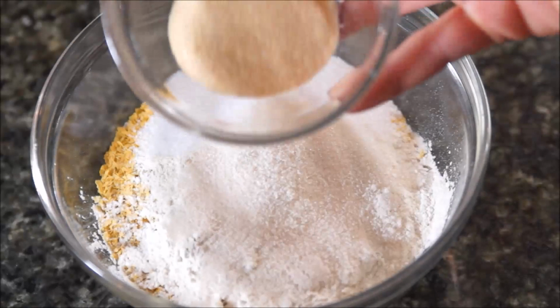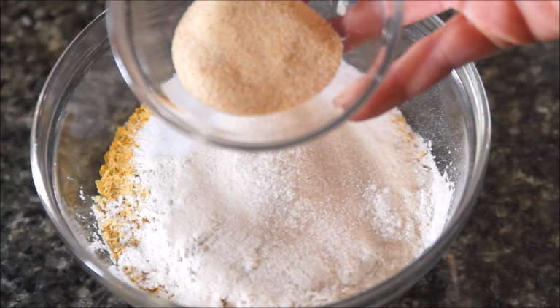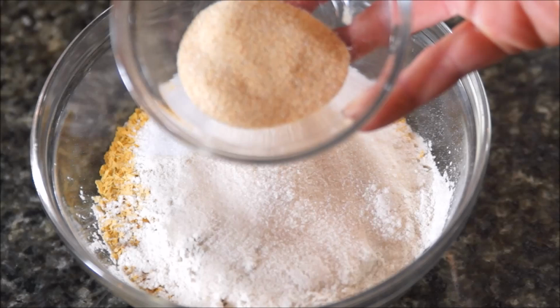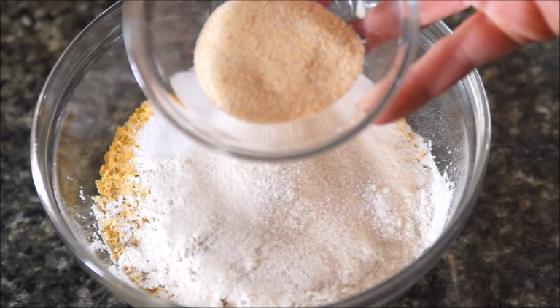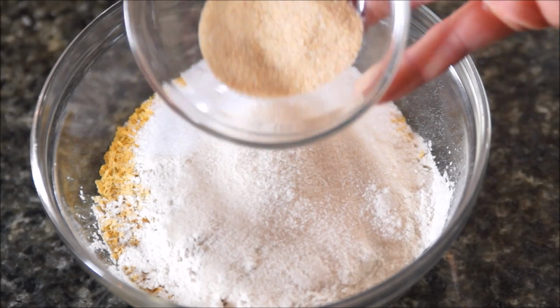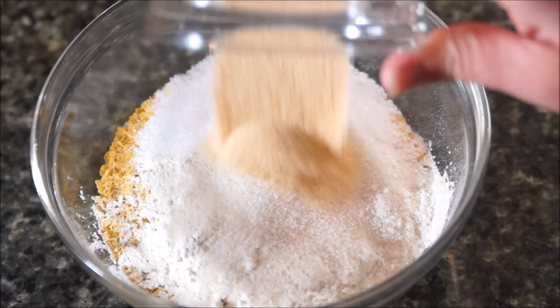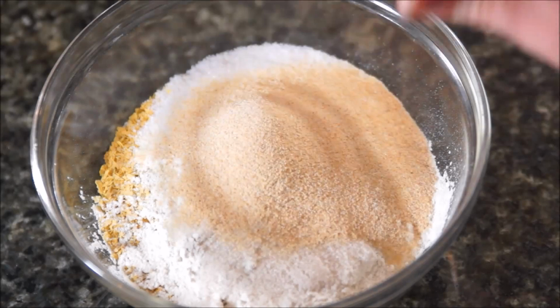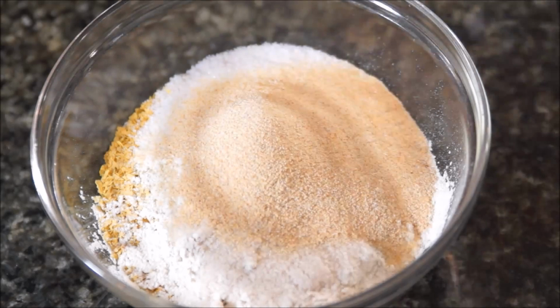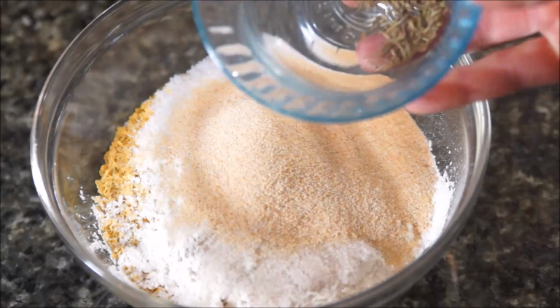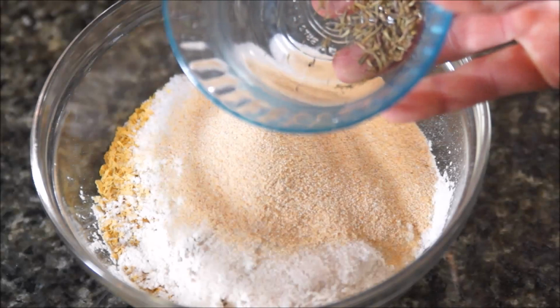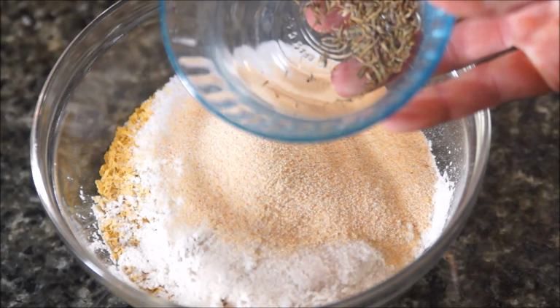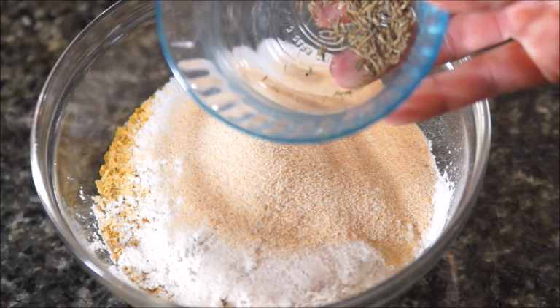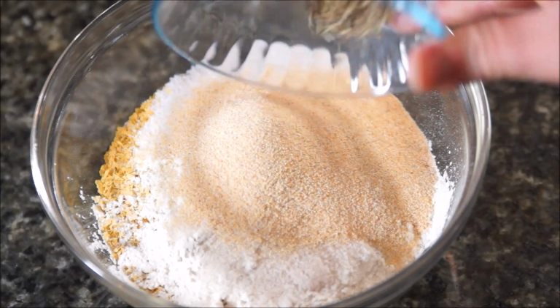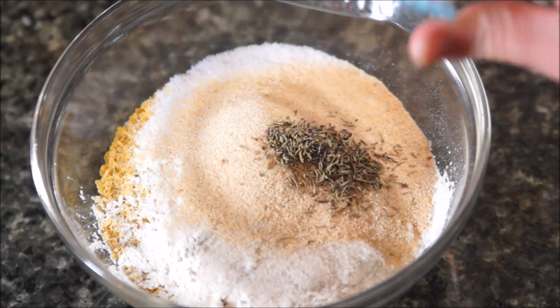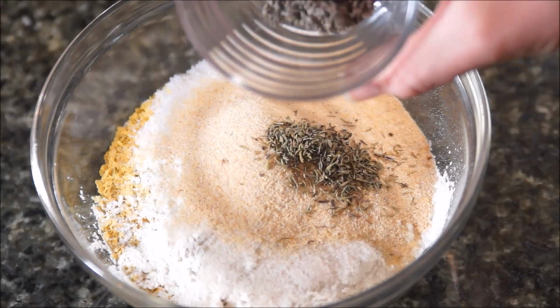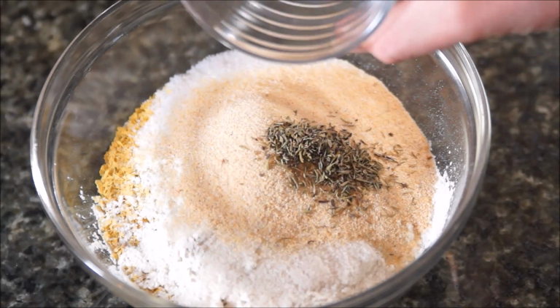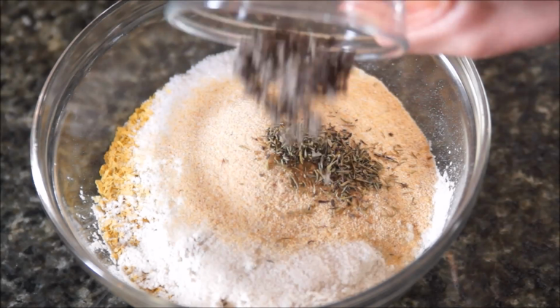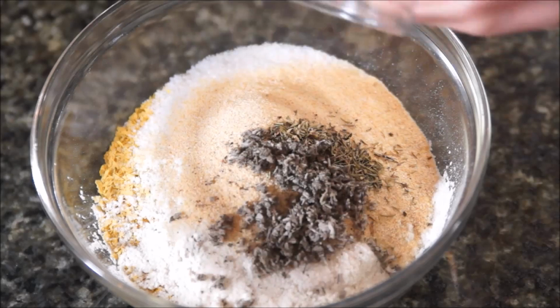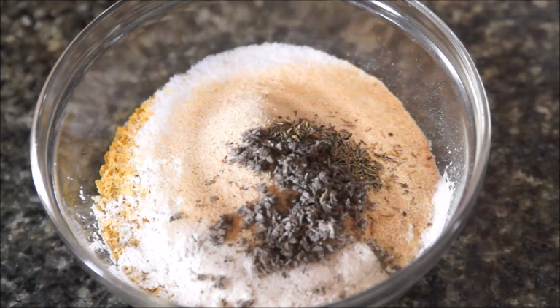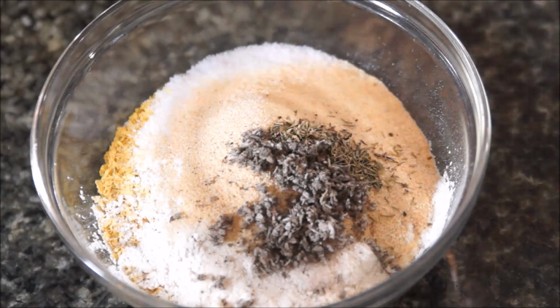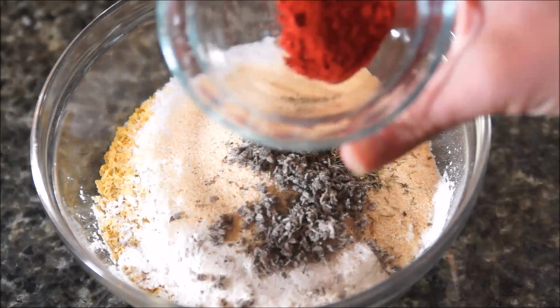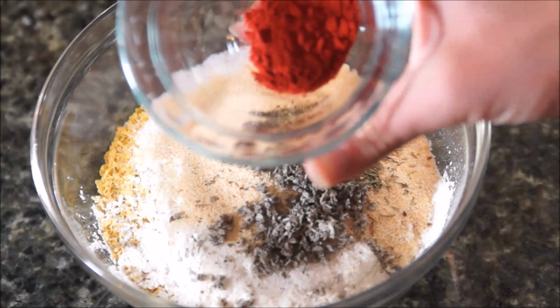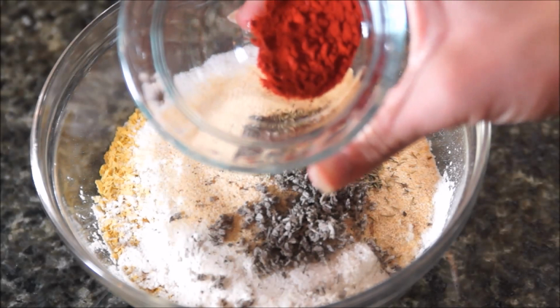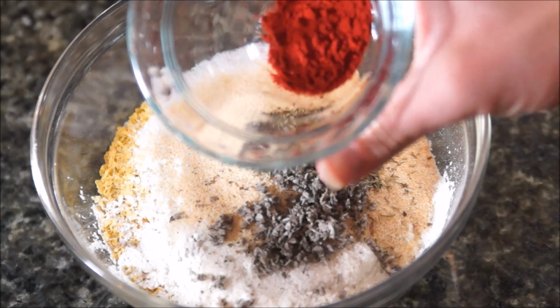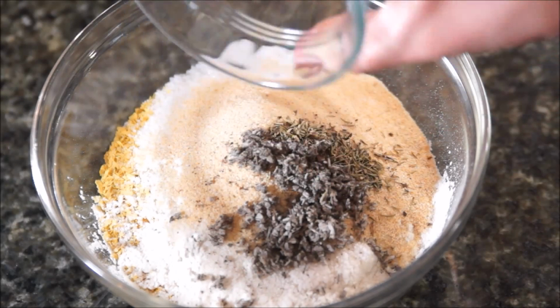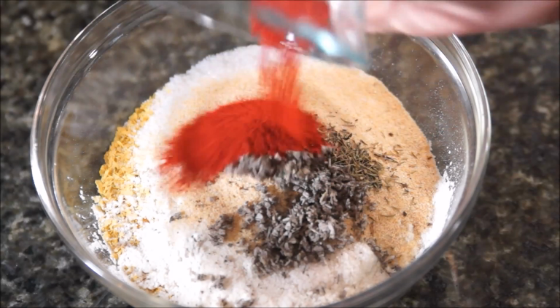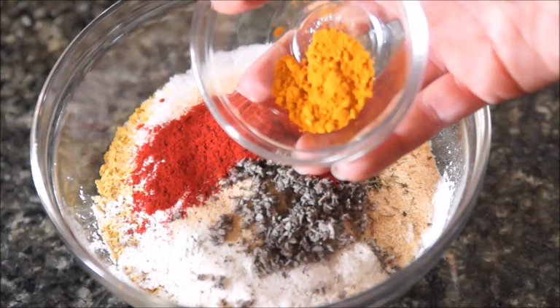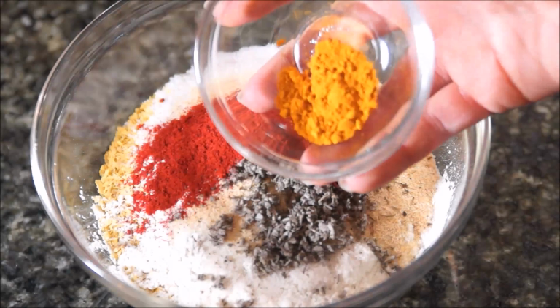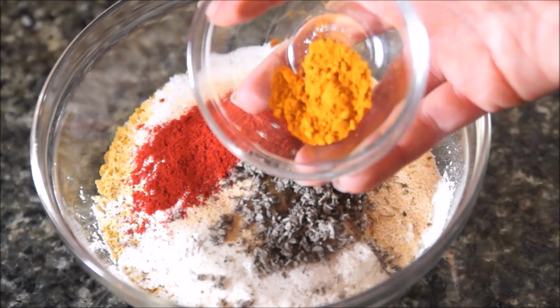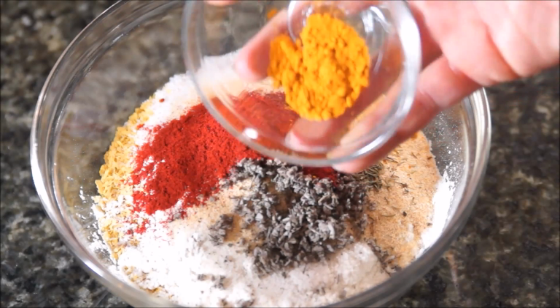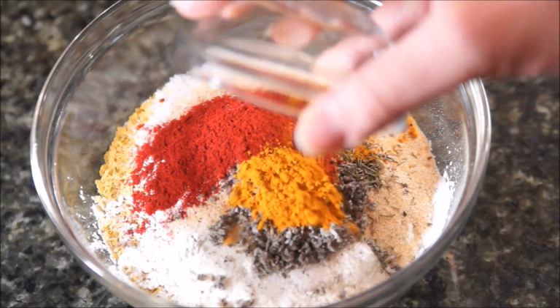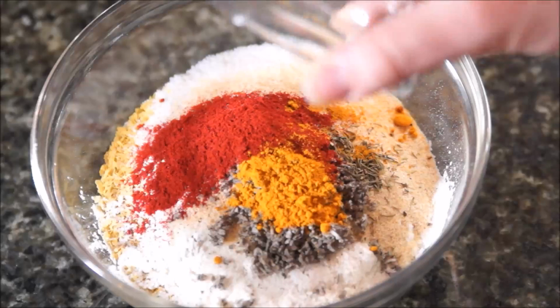Add 2 1/2 teaspoons of granulated garlic, 1 teaspoon dried thyme, 1 teaspoon crumbled sage, 1 teaspoon paprika, and 1 1/2 teaspoon of turmeric.